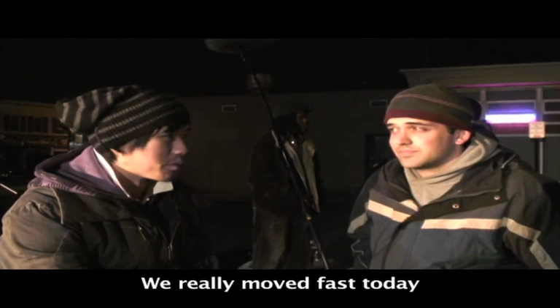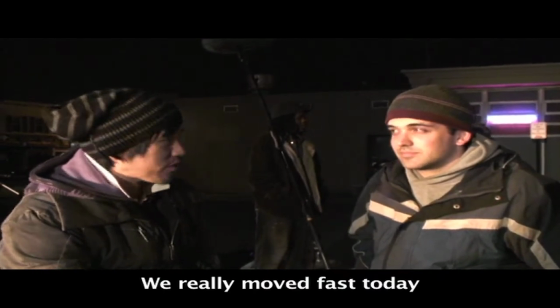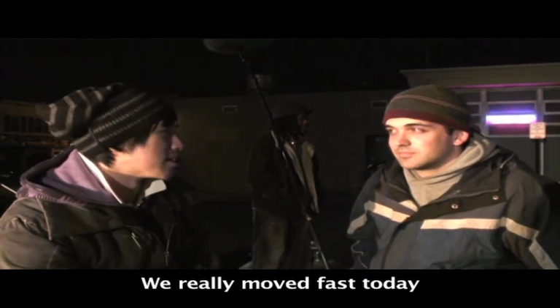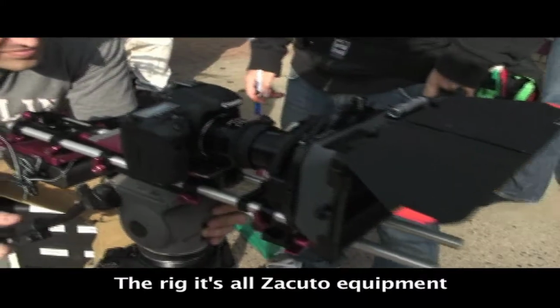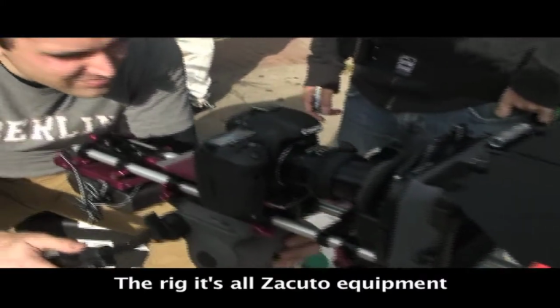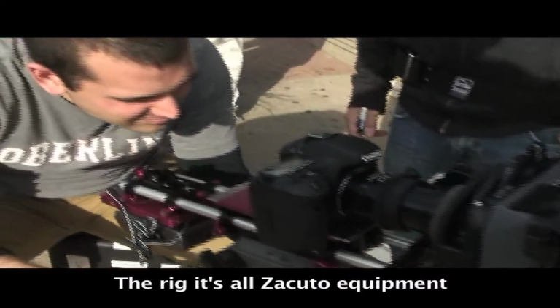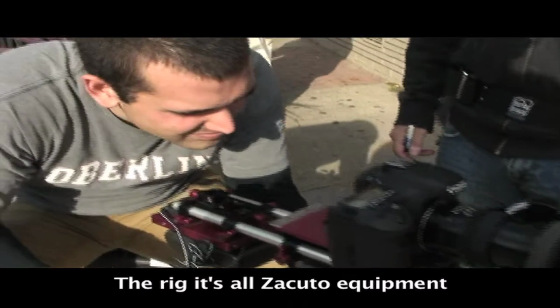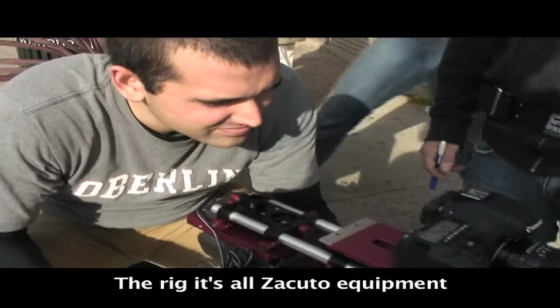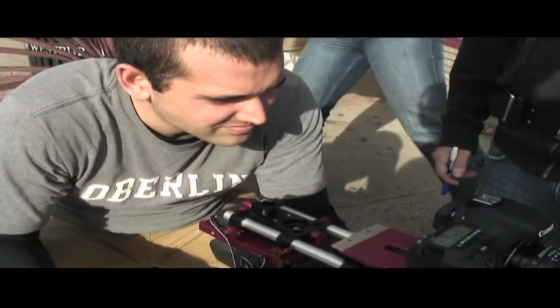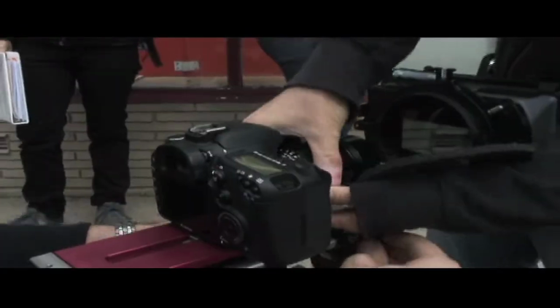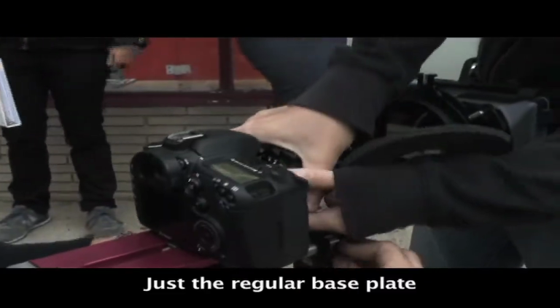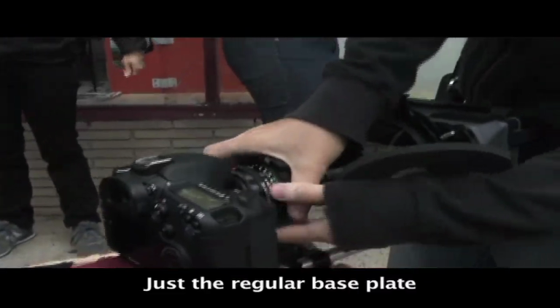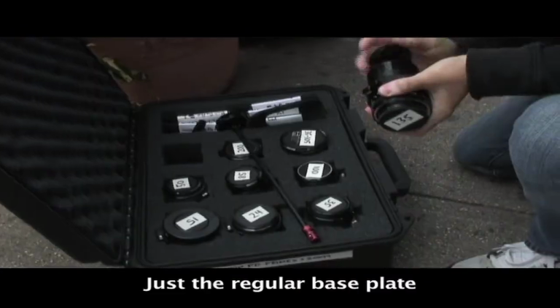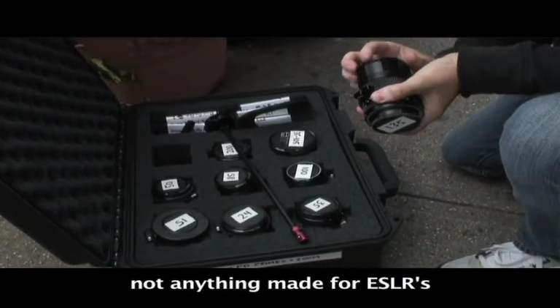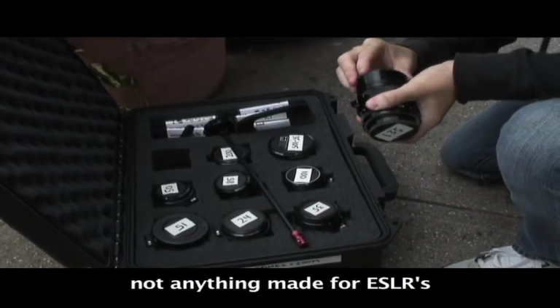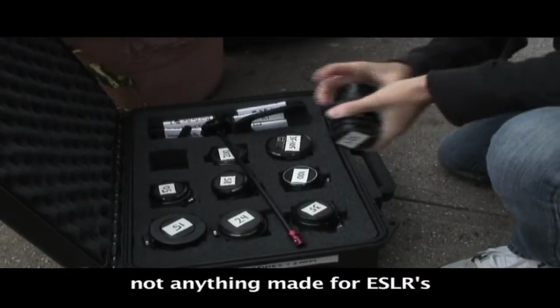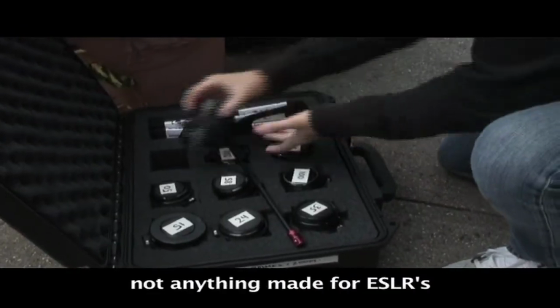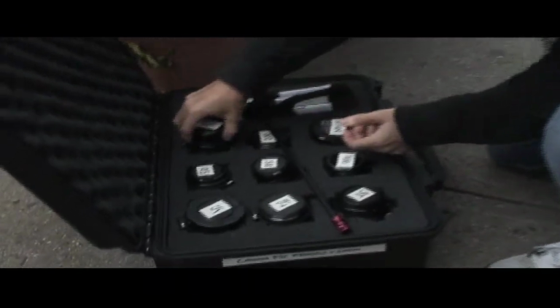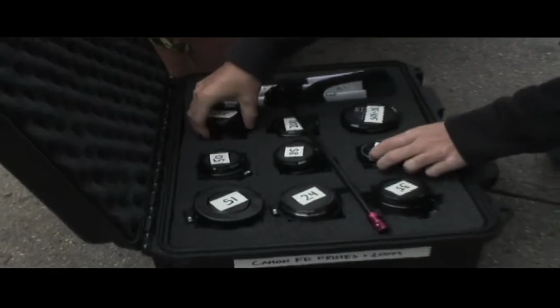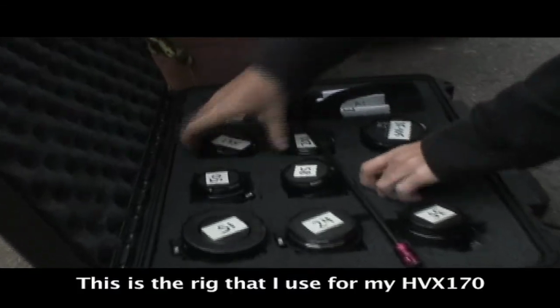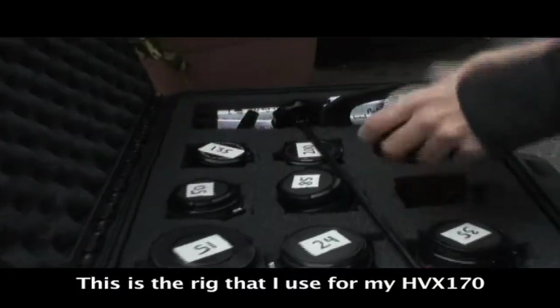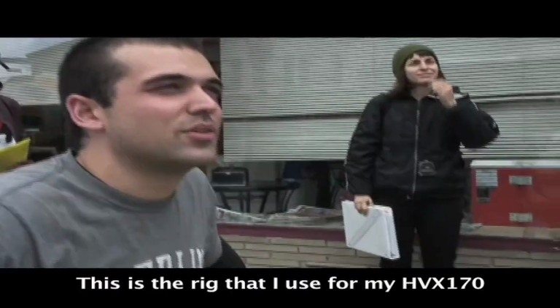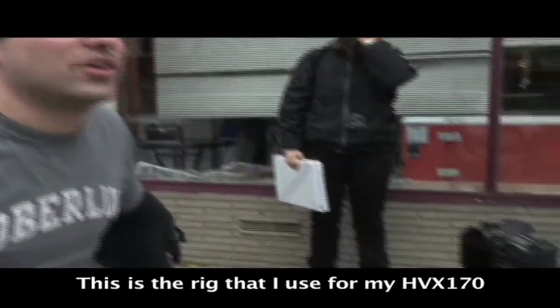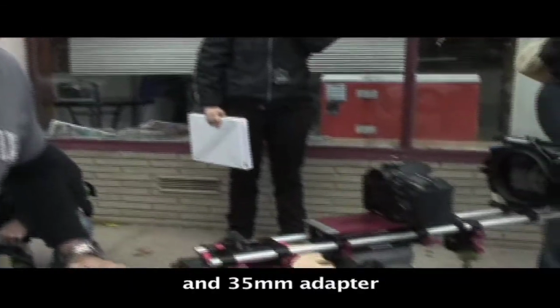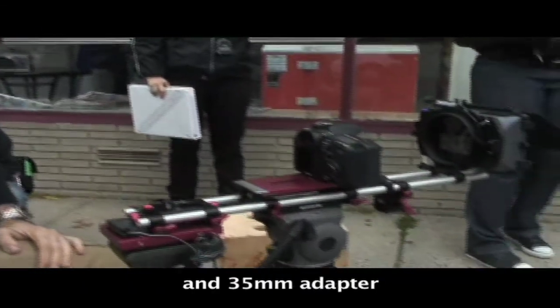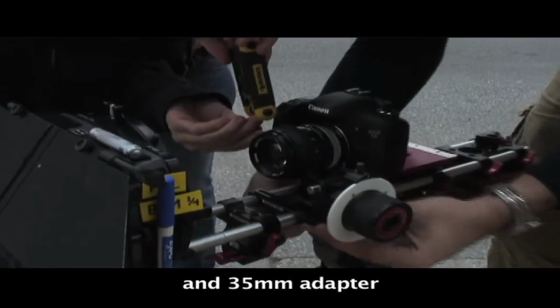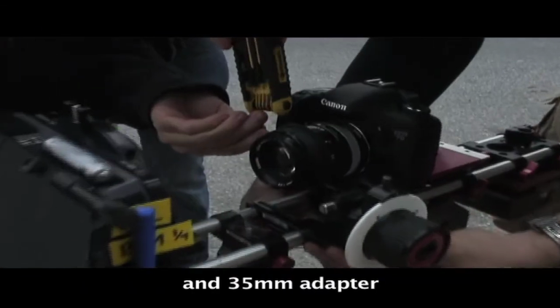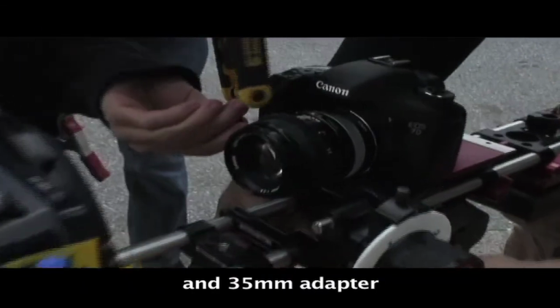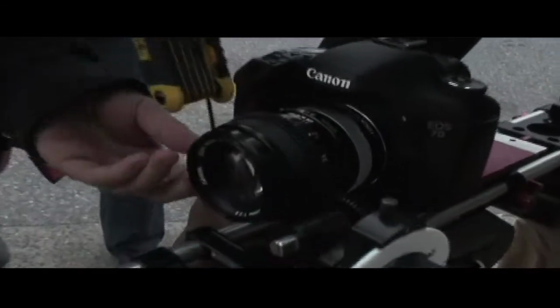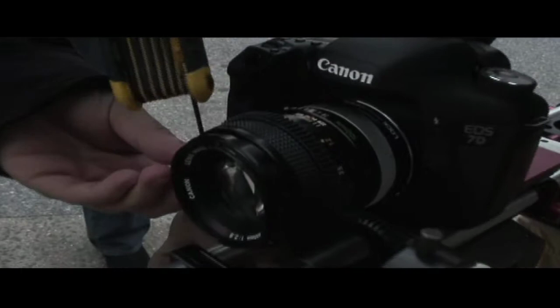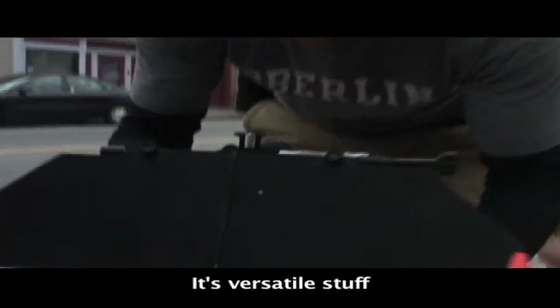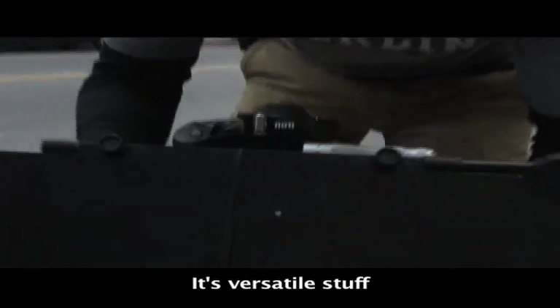We really moved fast today. The rig — it's all circuit equipment. Just the regular base plate, not anything made for DSLRs. This is the rig that I use for my HPR from 70 and 35. So it's versatile stuff.